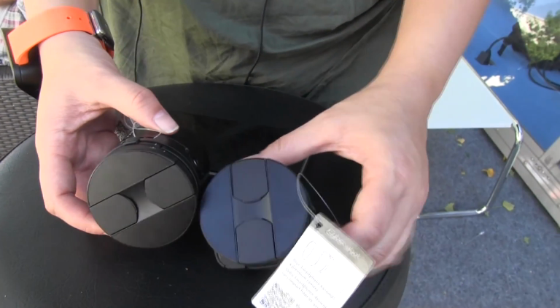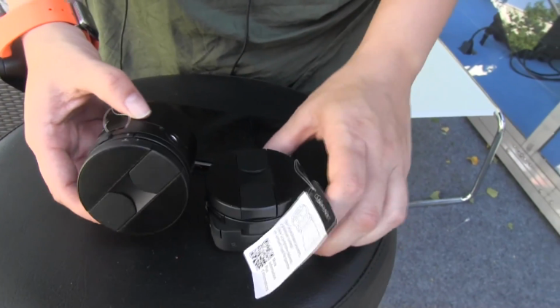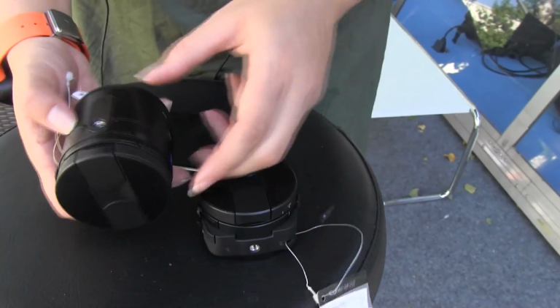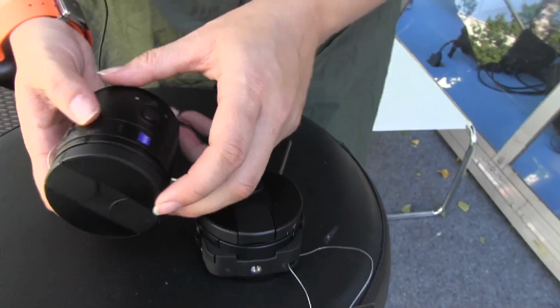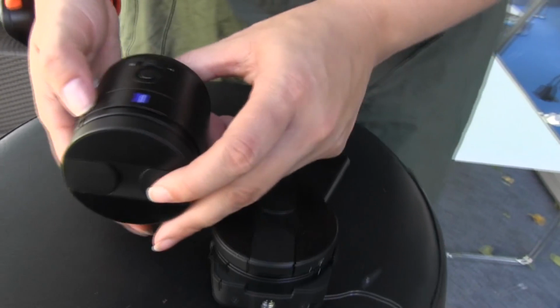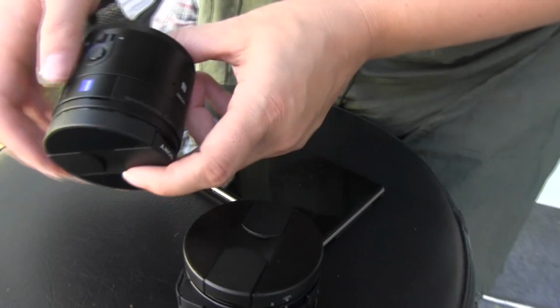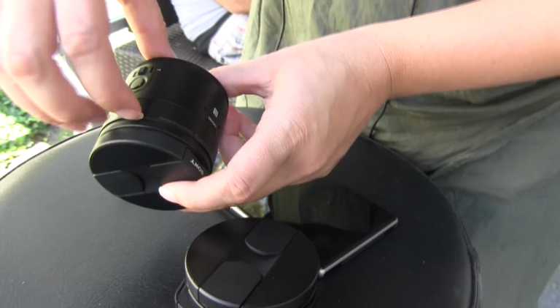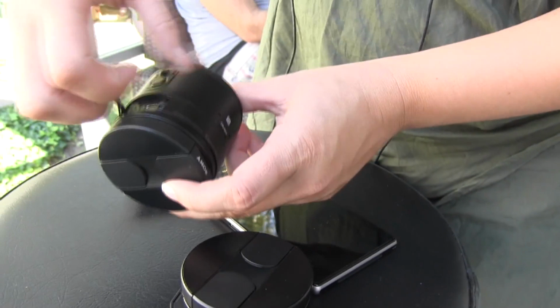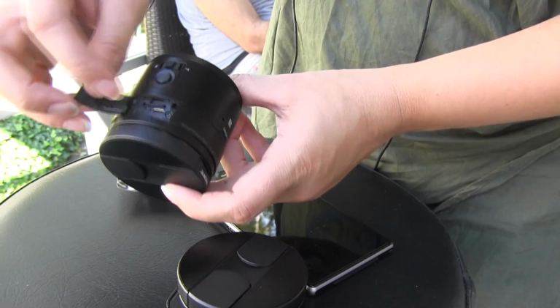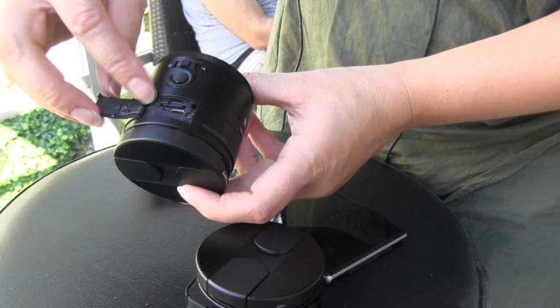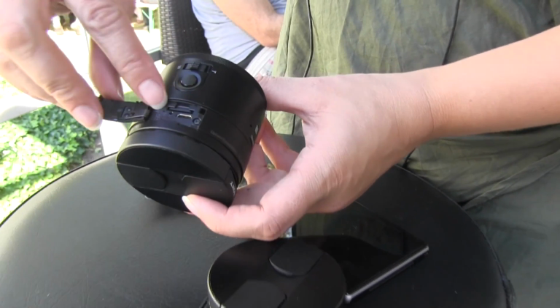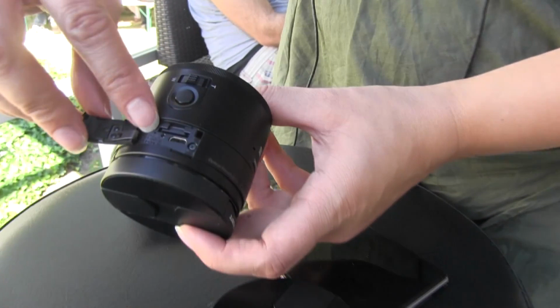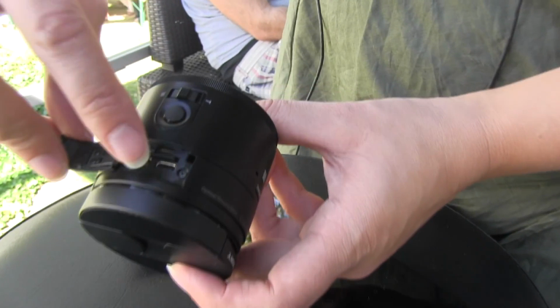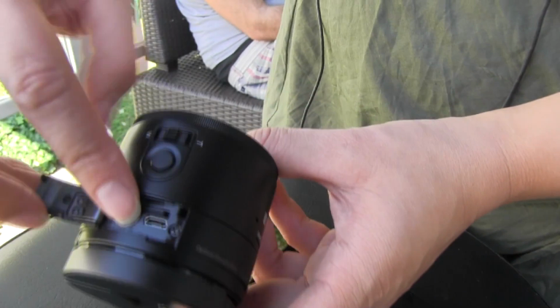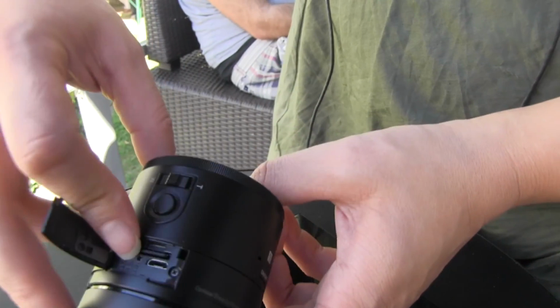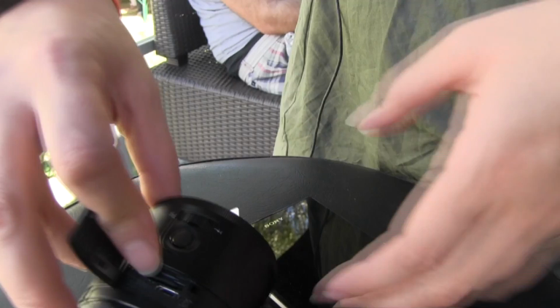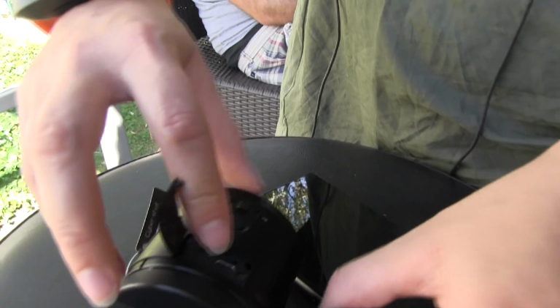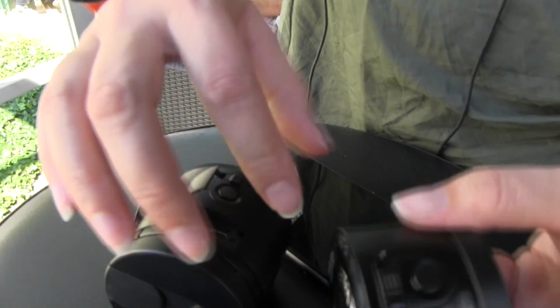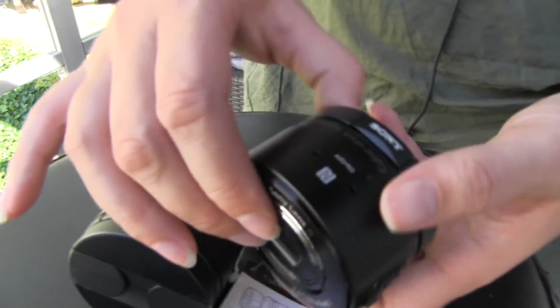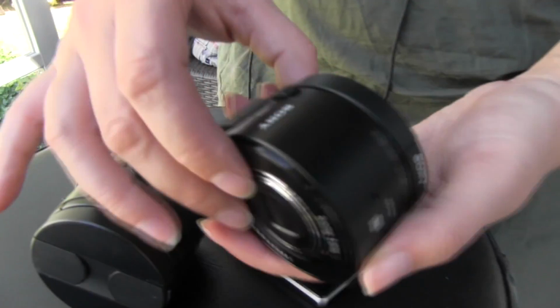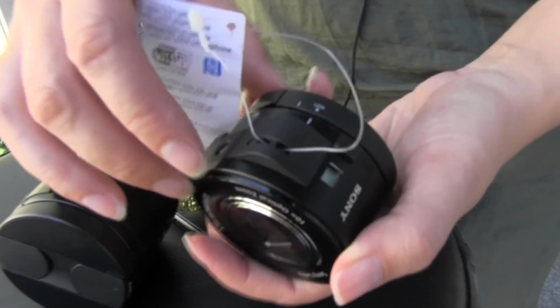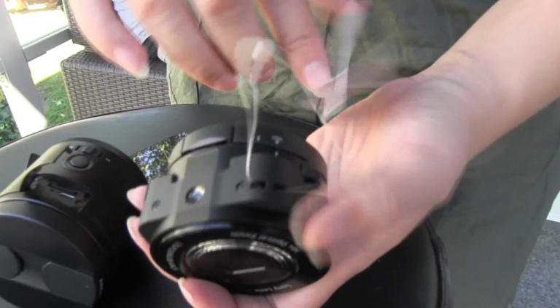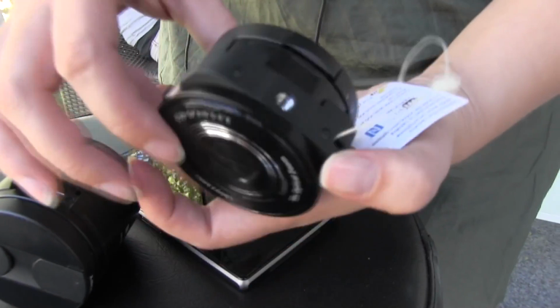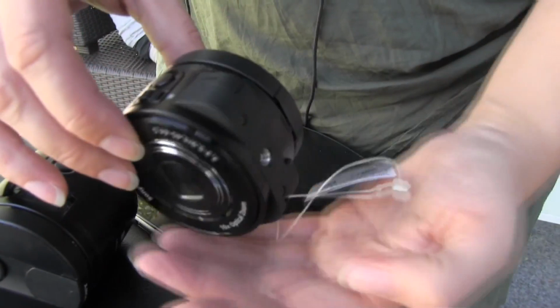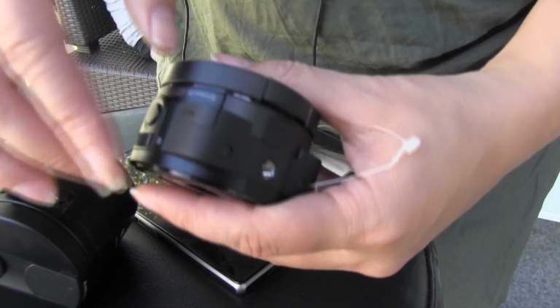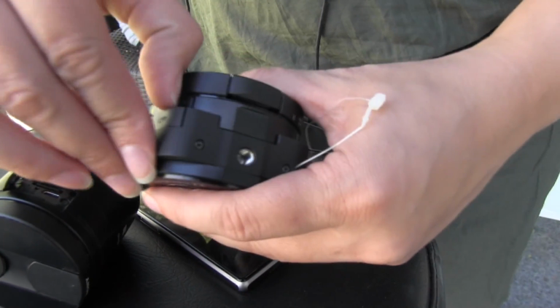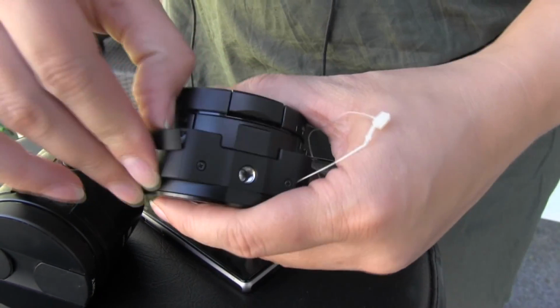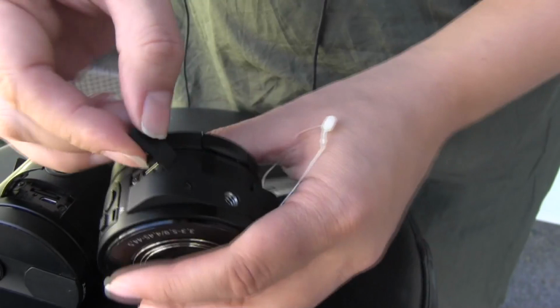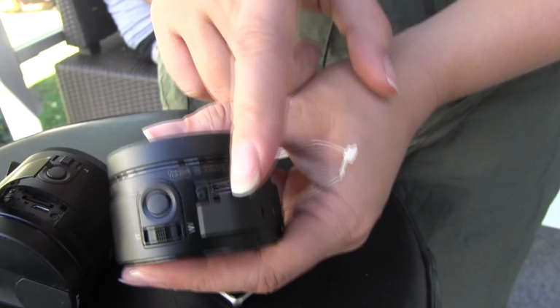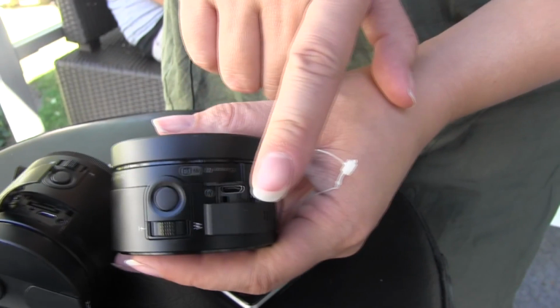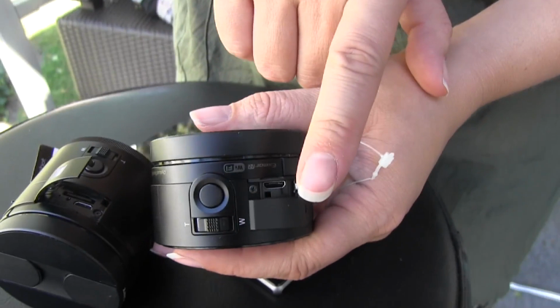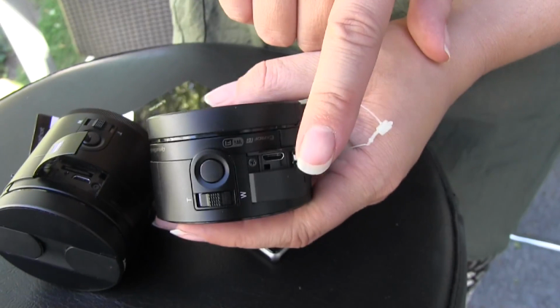What I've noticed is here we have the microSD card slot and the USB, whereas on this one, the hatch is right here, and it only provides for the microUSB.